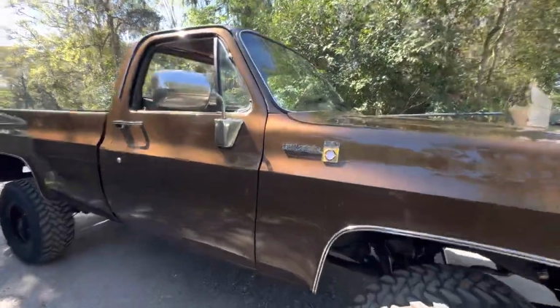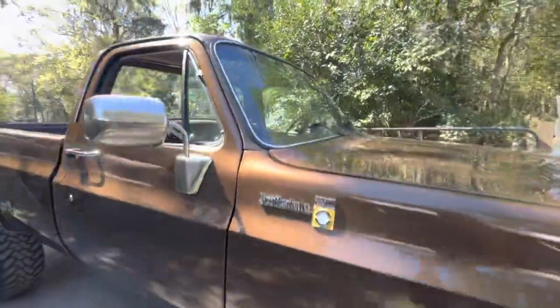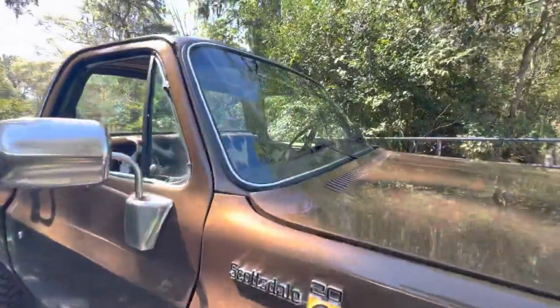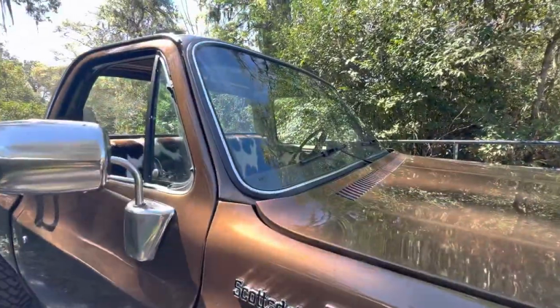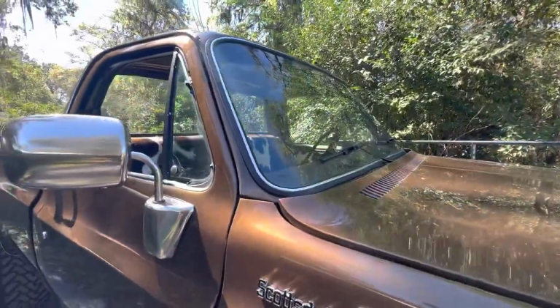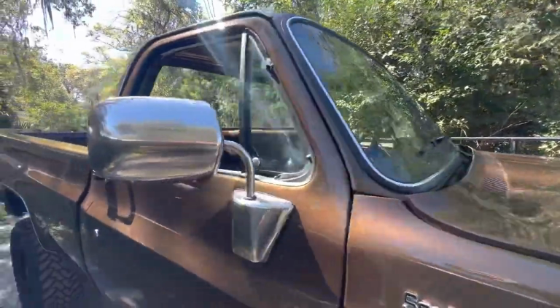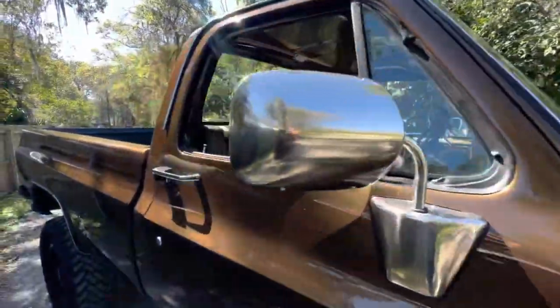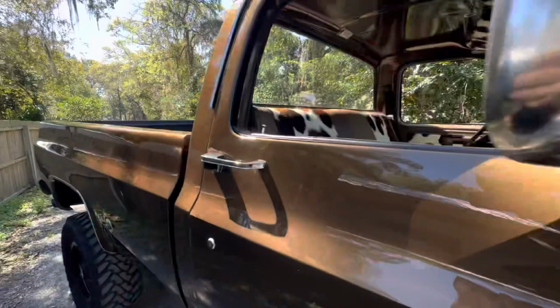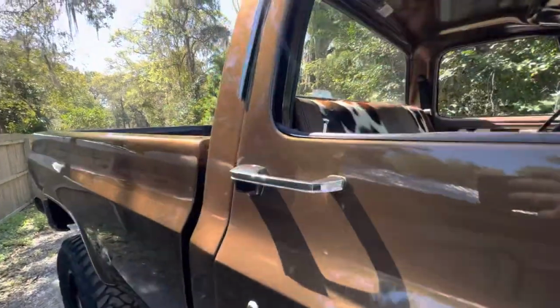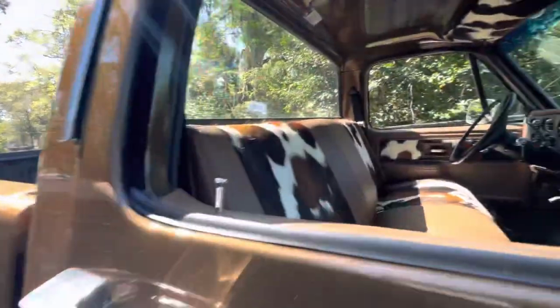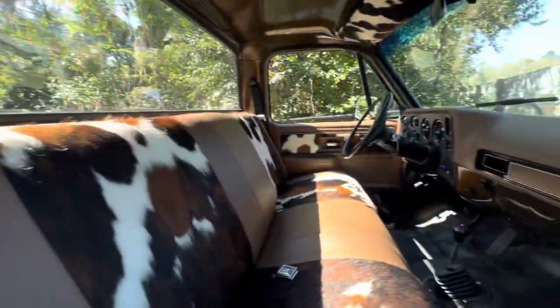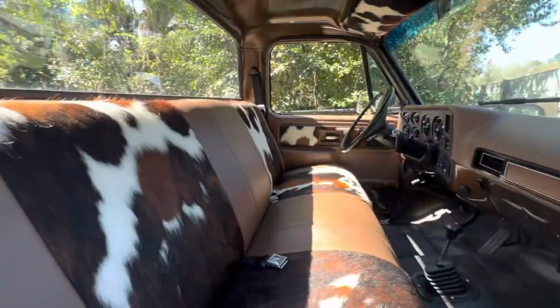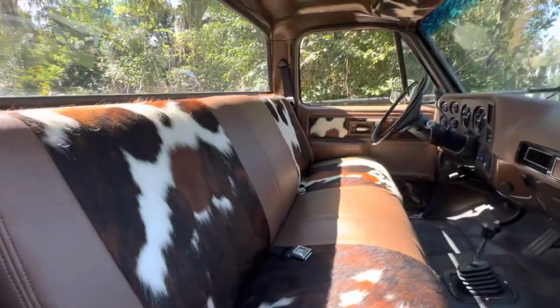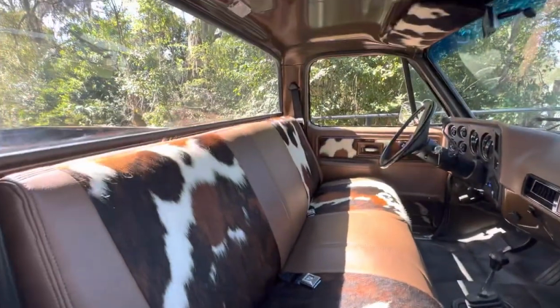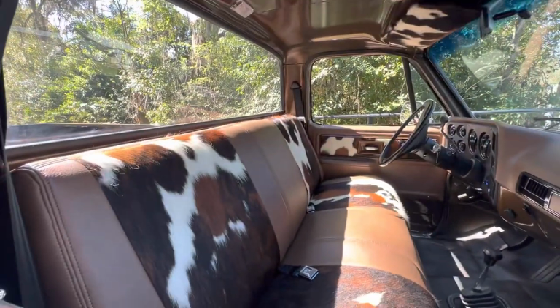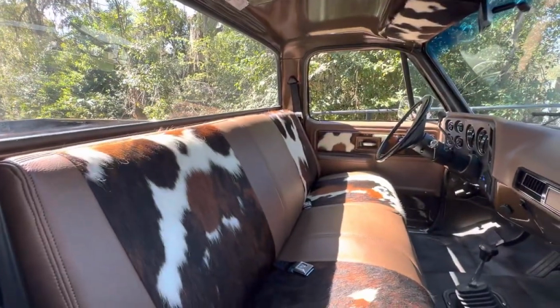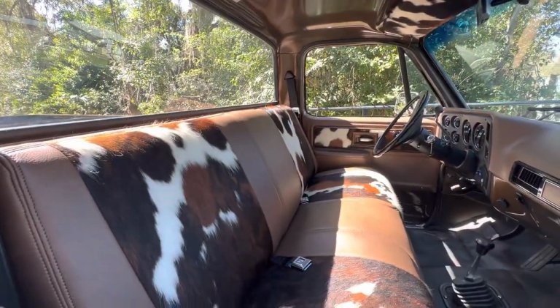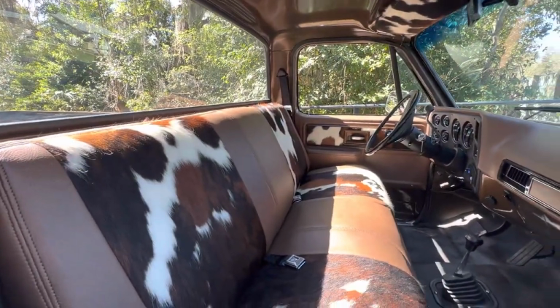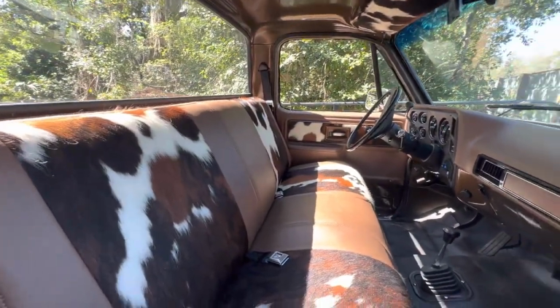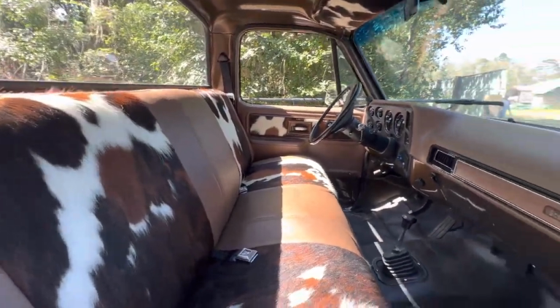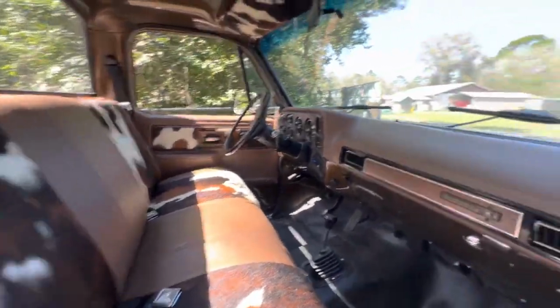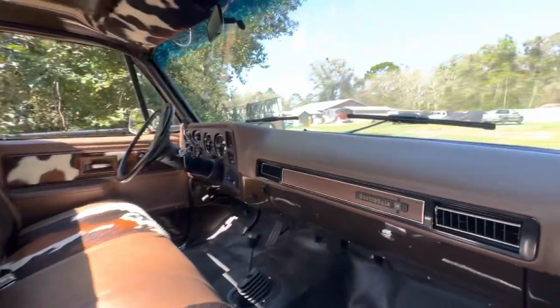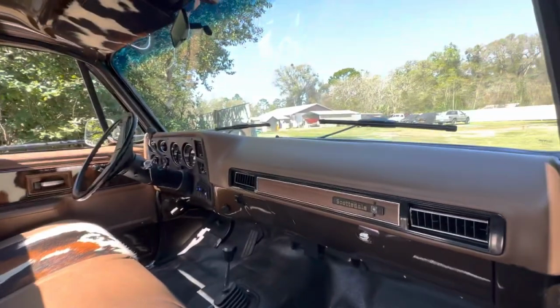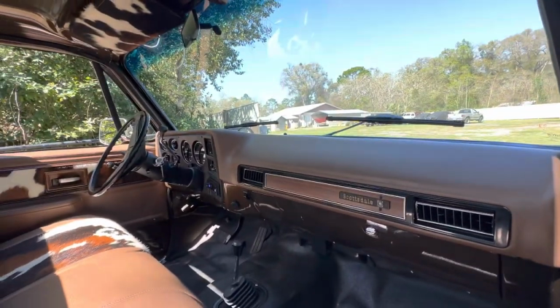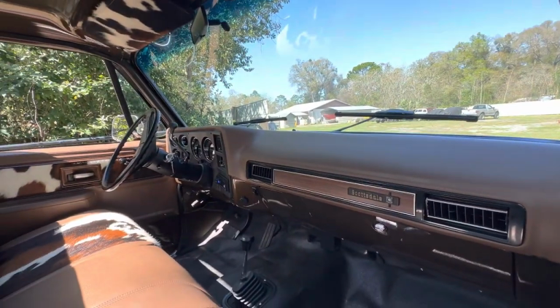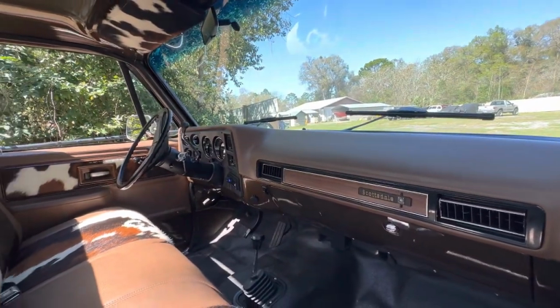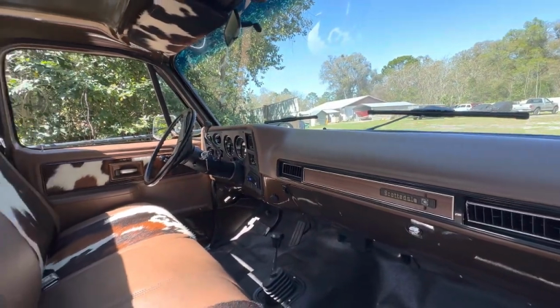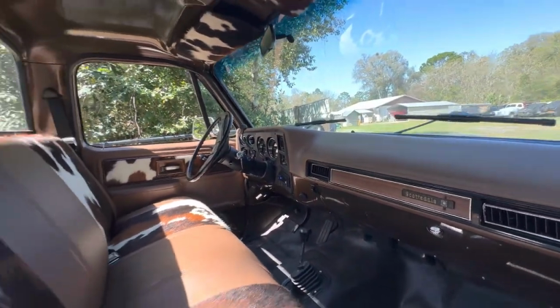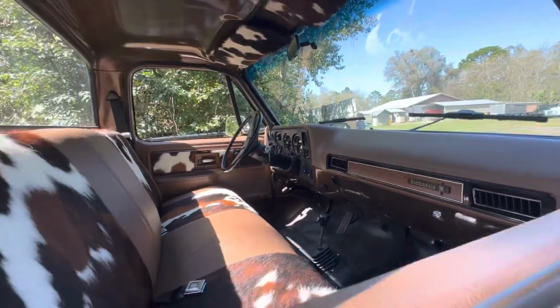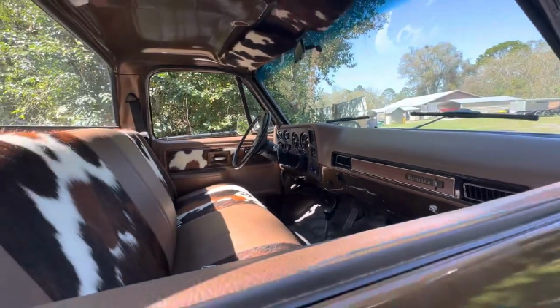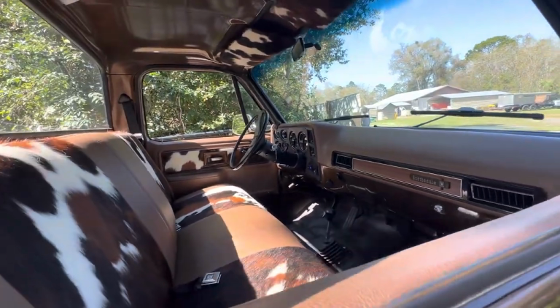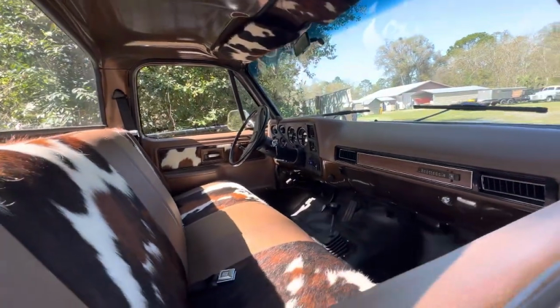All new rubbers in the whole truck. Full new interior — pretty cool interior. Custom done. Original style dash, all tricked out.